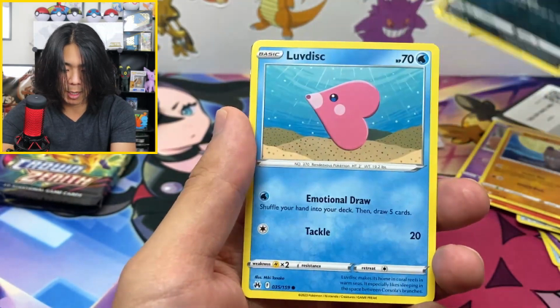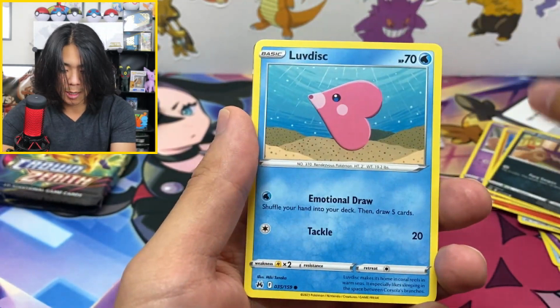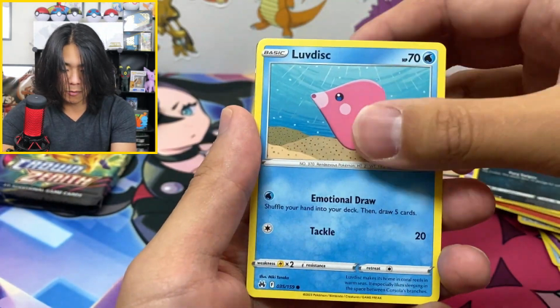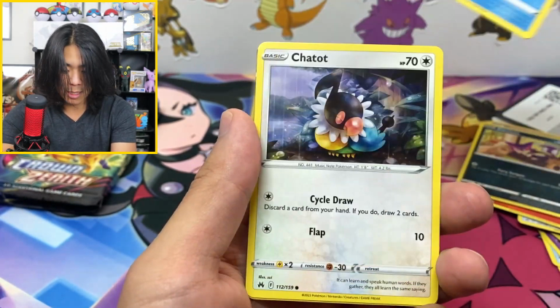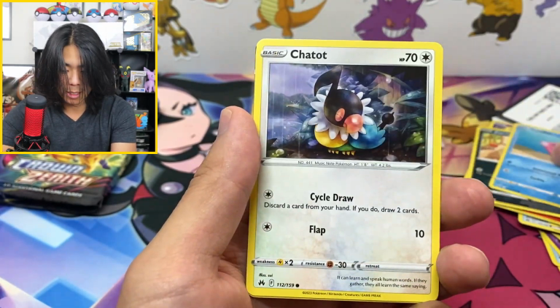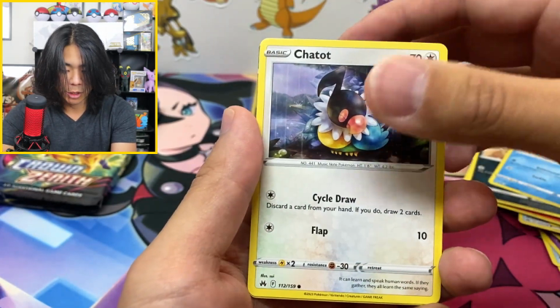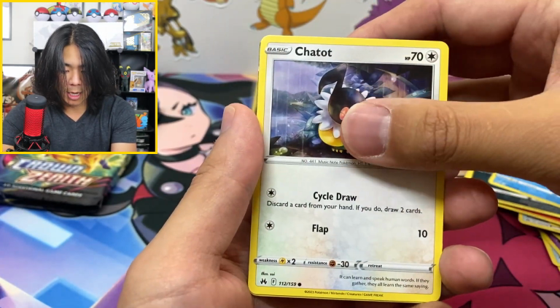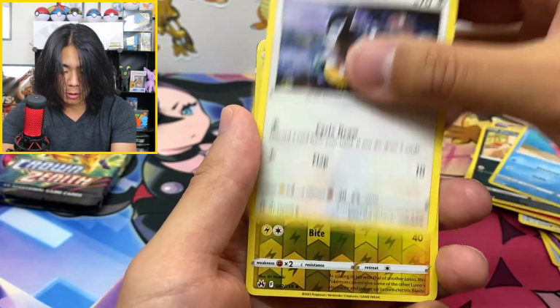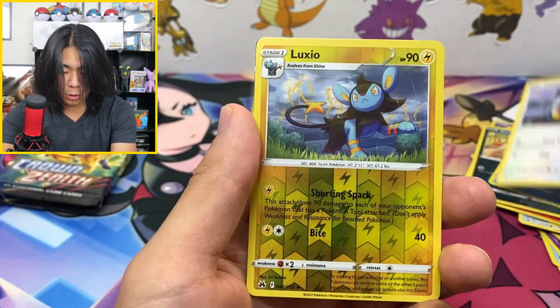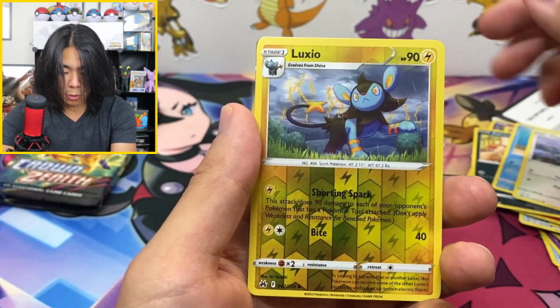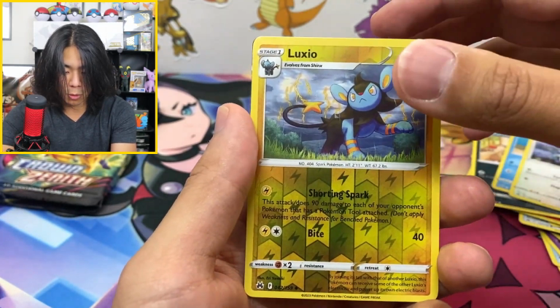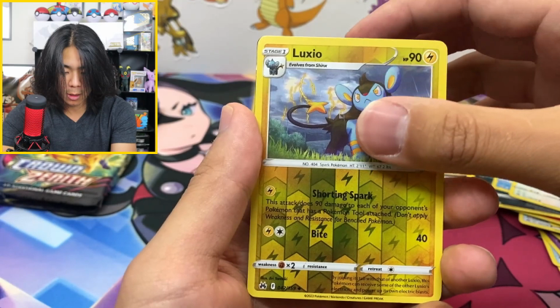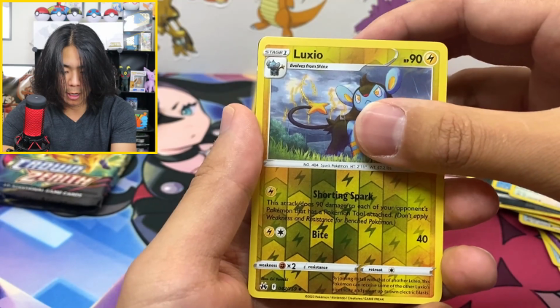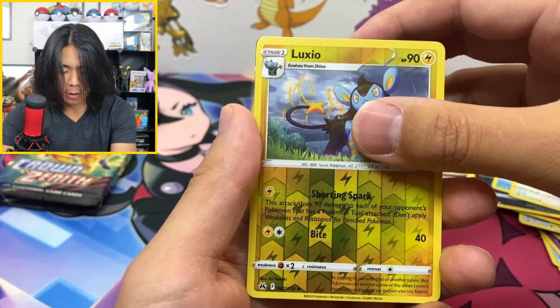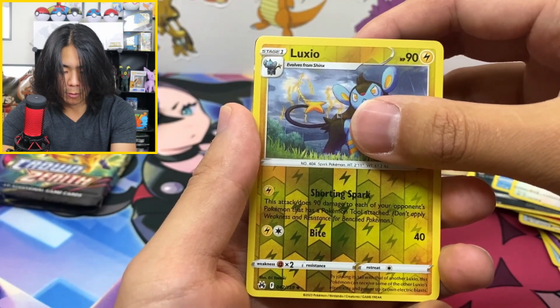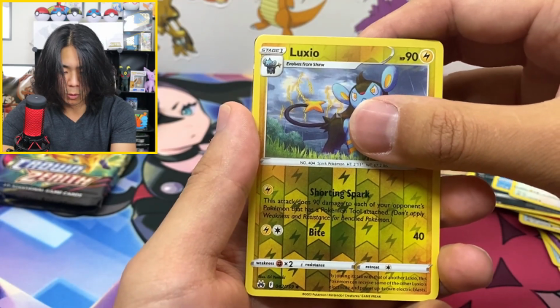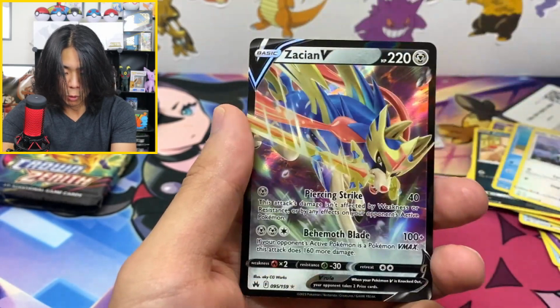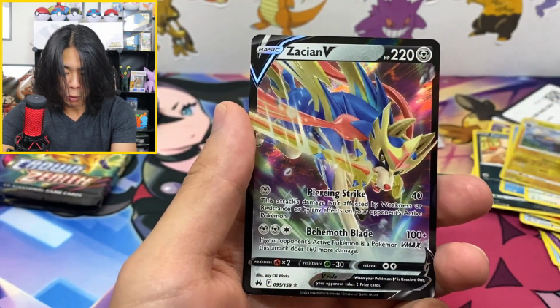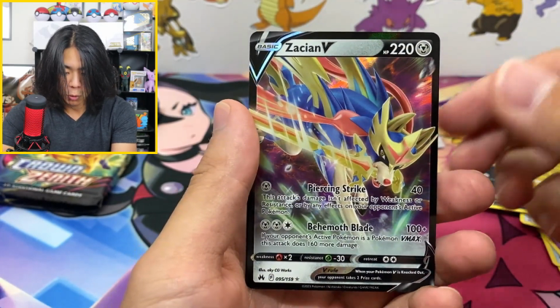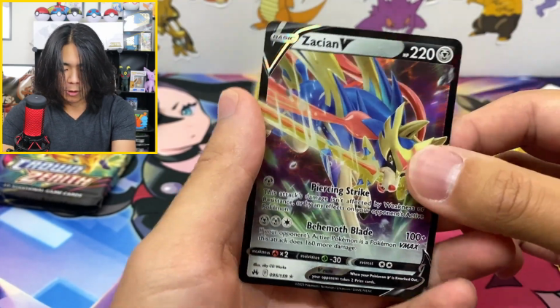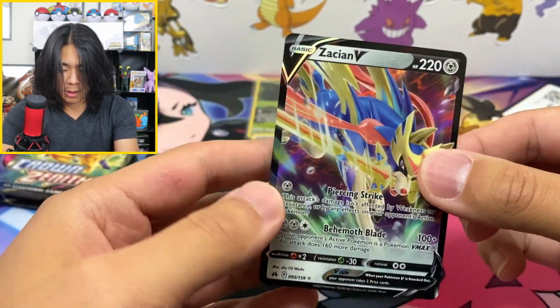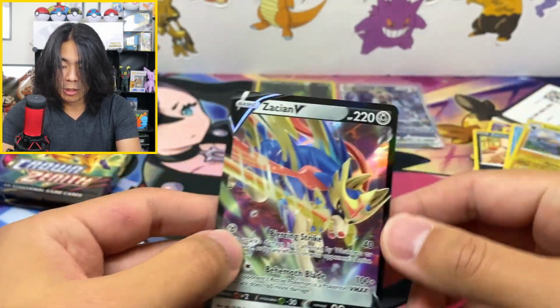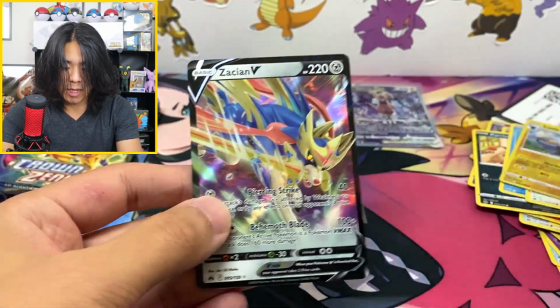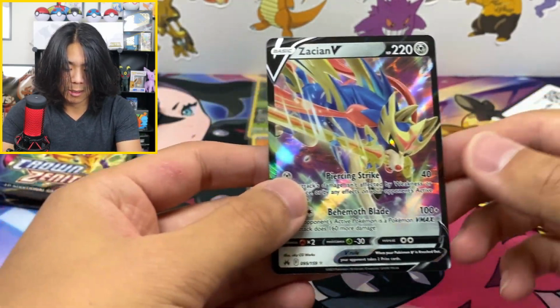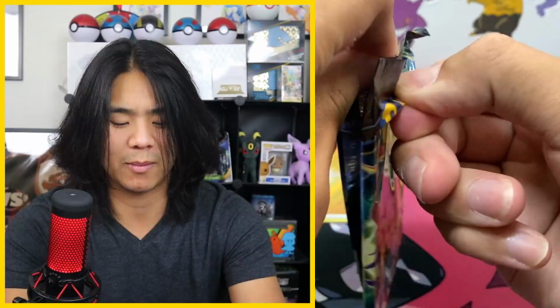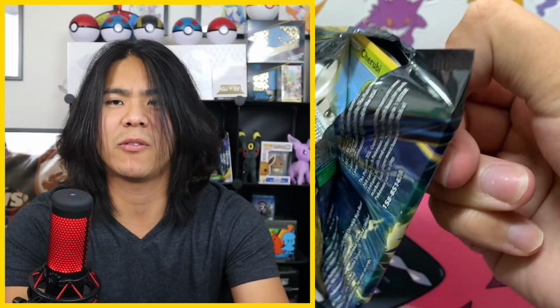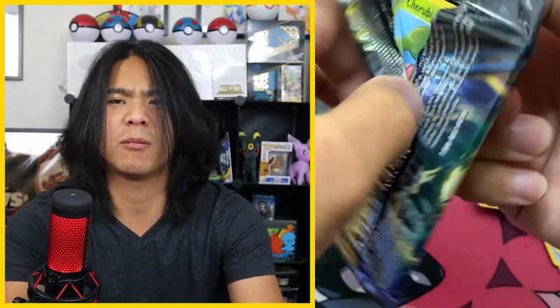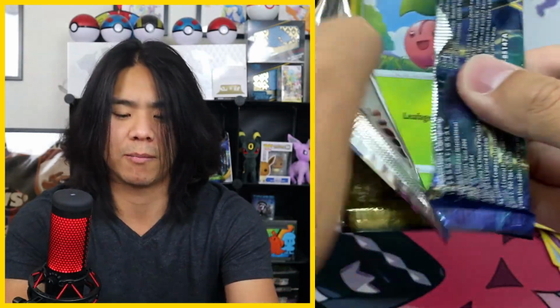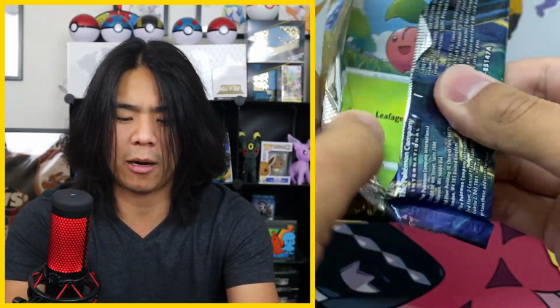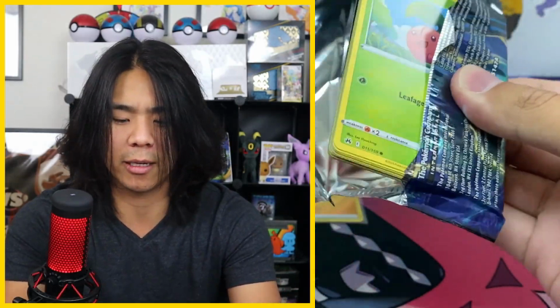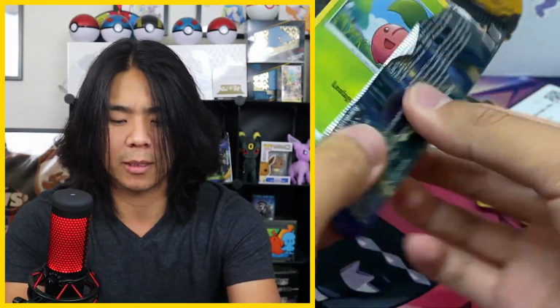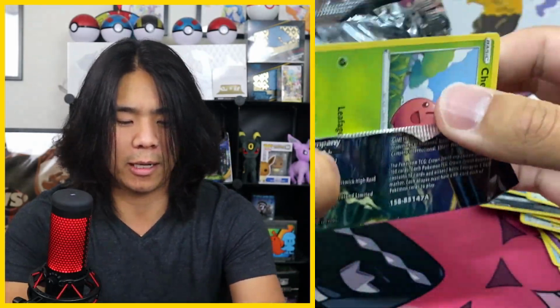Purloin. Love Disc. Chatot. And then here we go — it's just a Zashan V. Don't even... I don't need it.